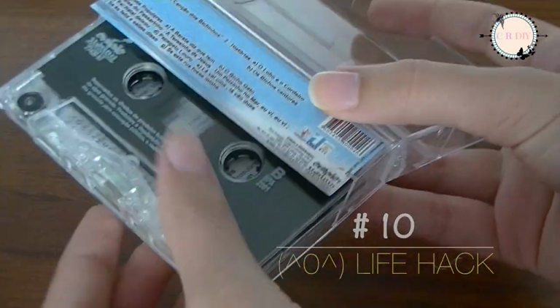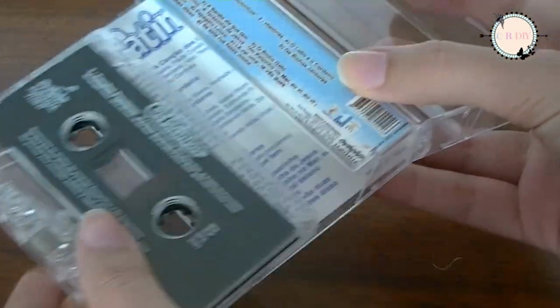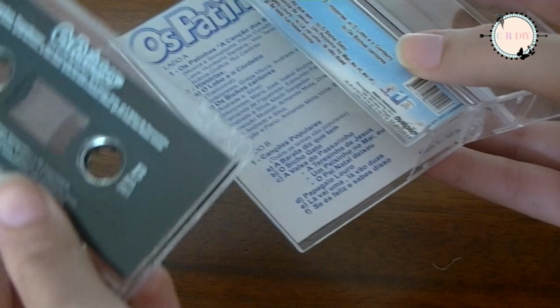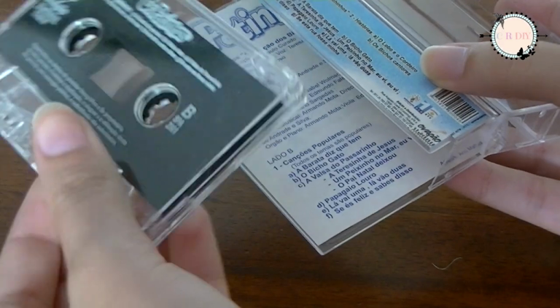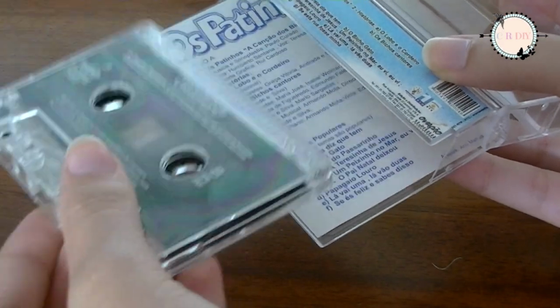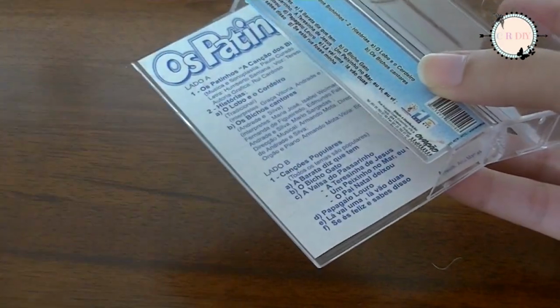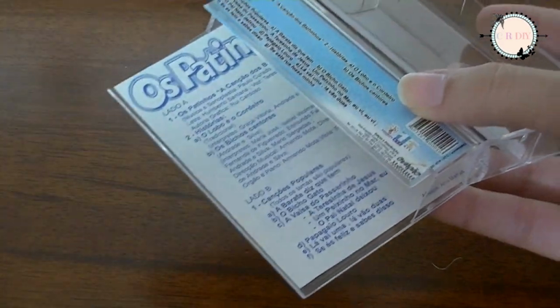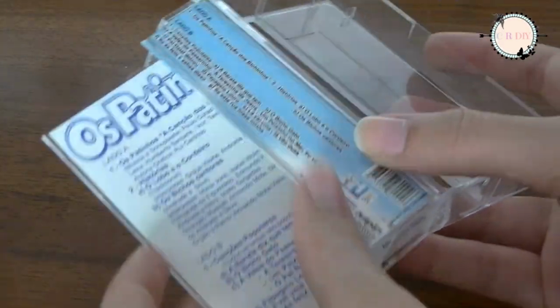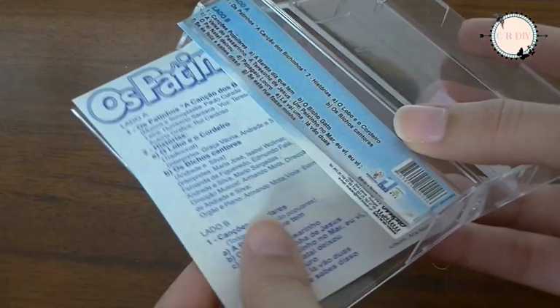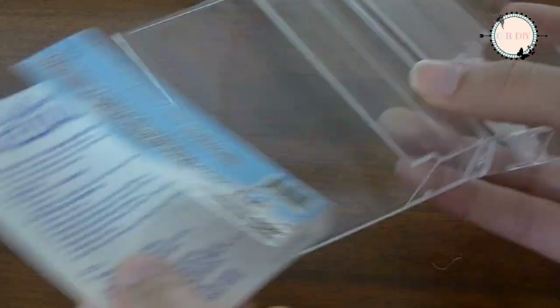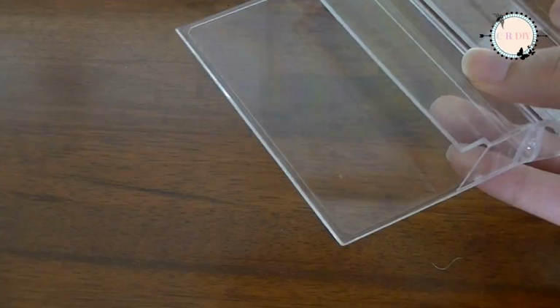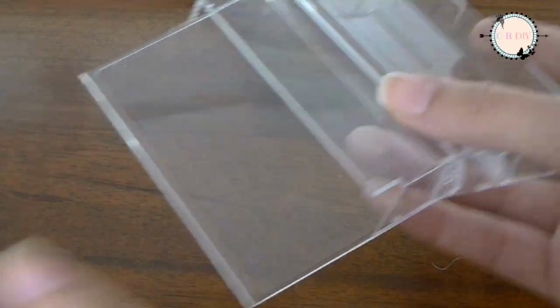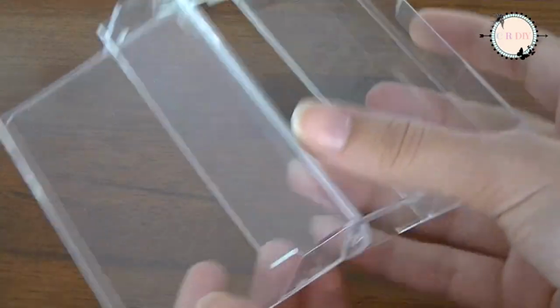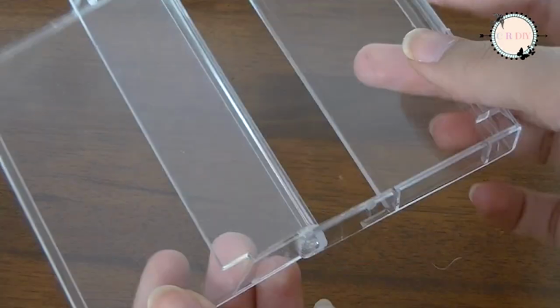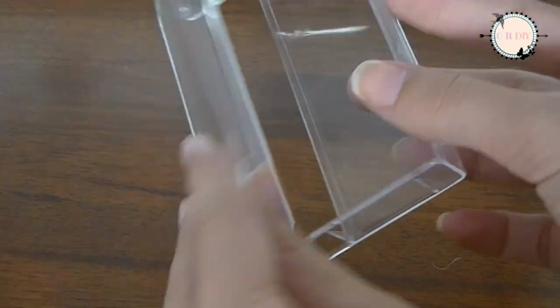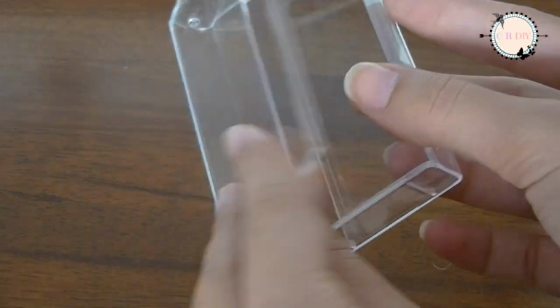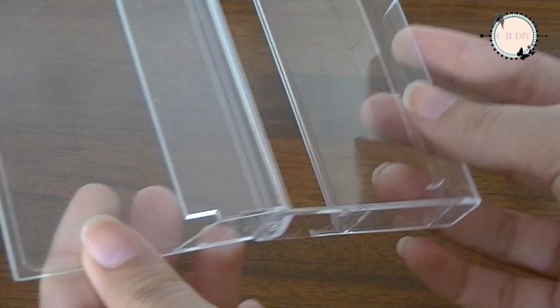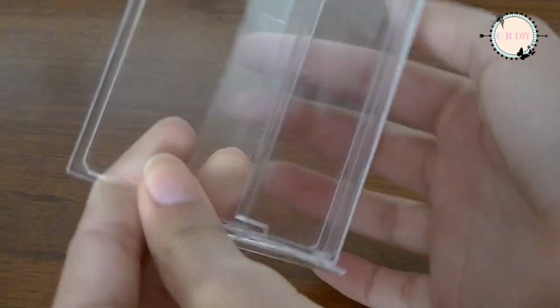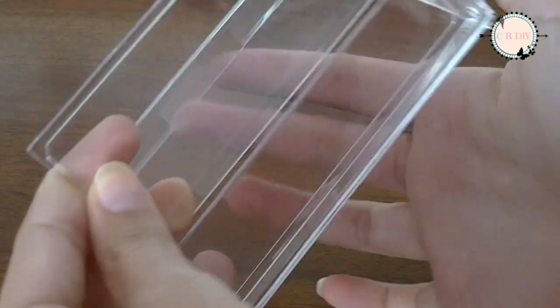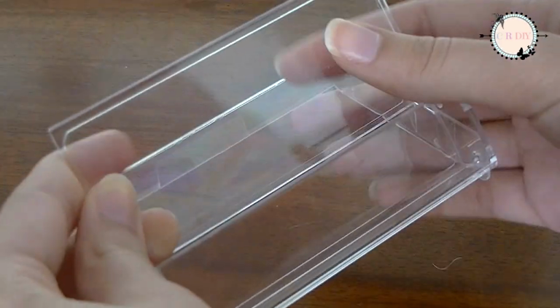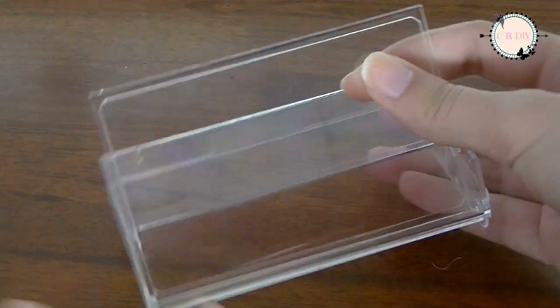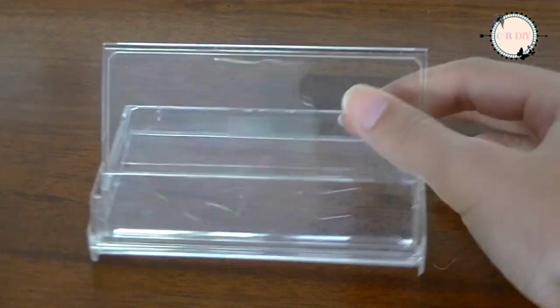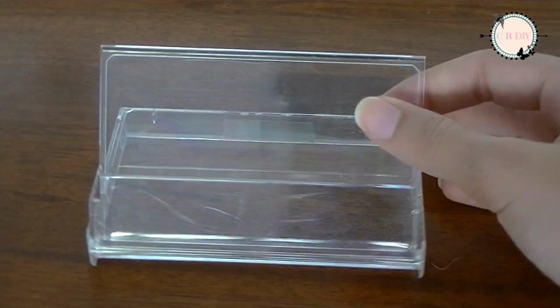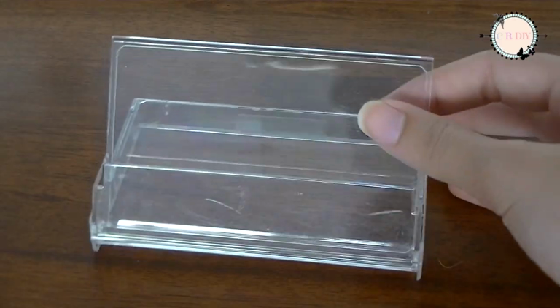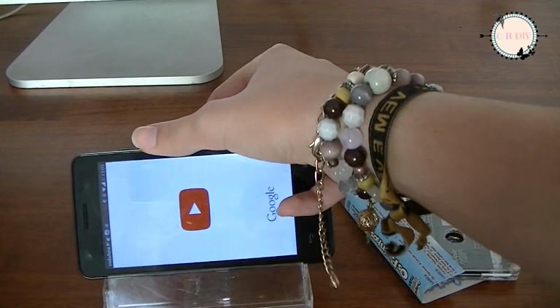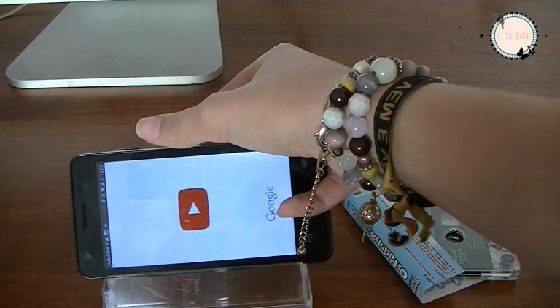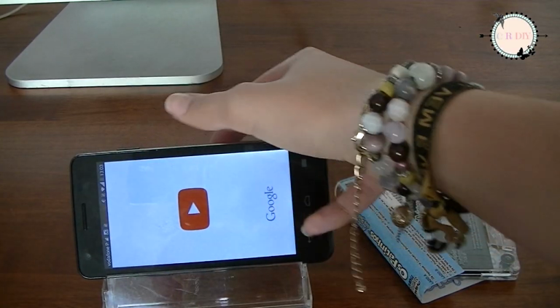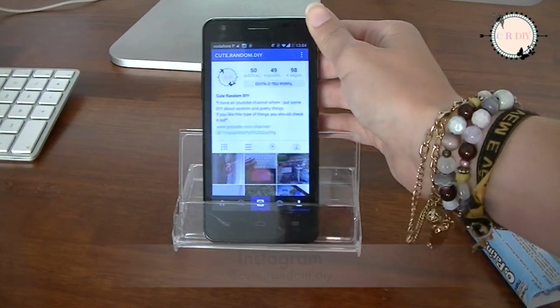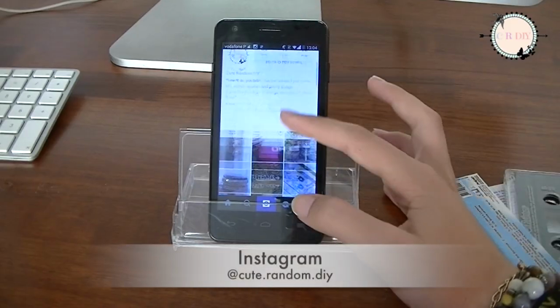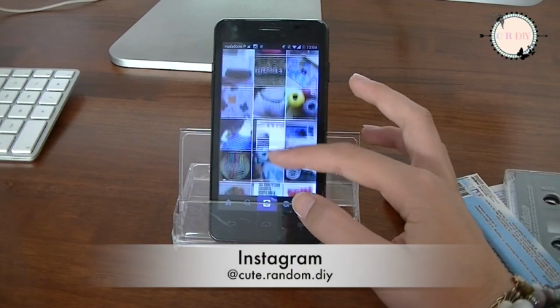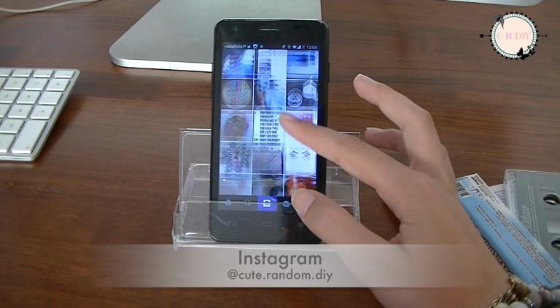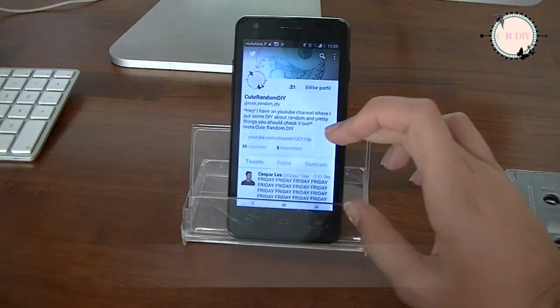With an old audio tape, you can remove the tape and use the box to make a support for your phone. Here I'm going on YouTube, Instagram, Twitter, Pinterest where you can follow me. Links in the description.